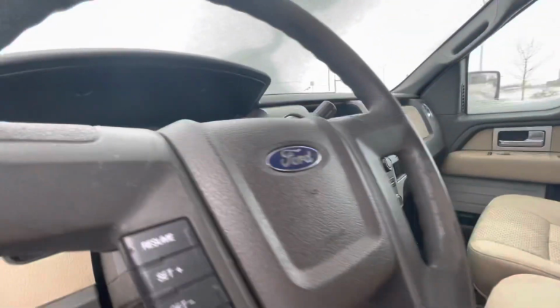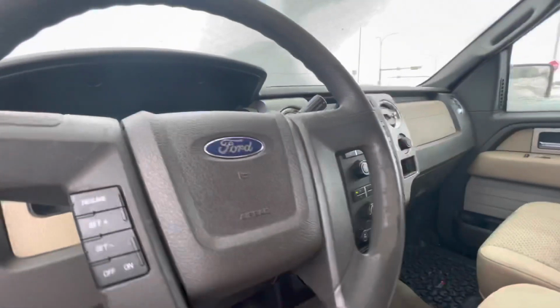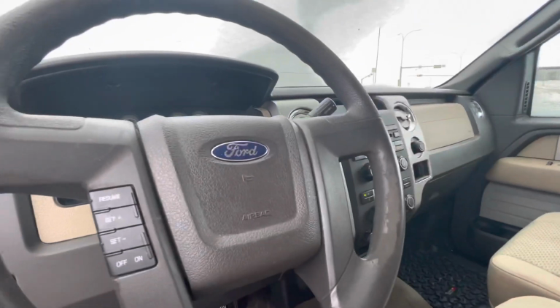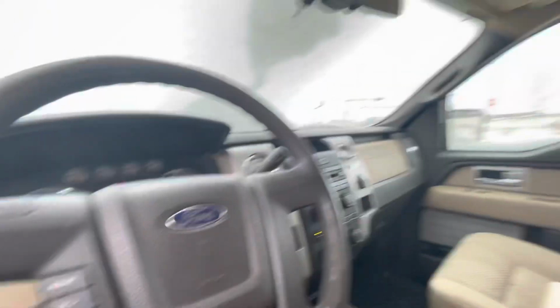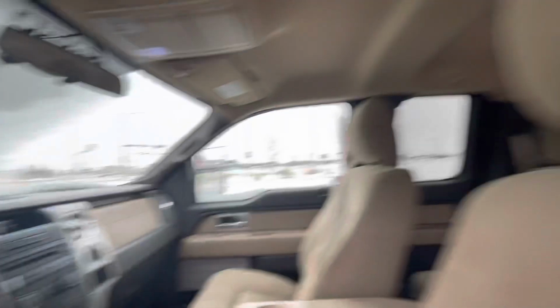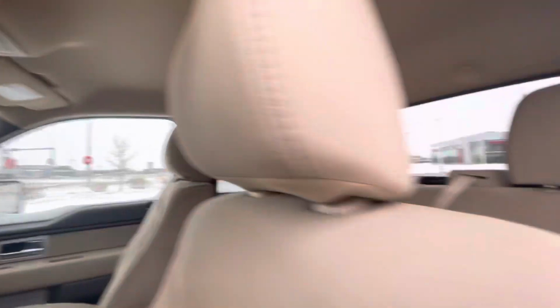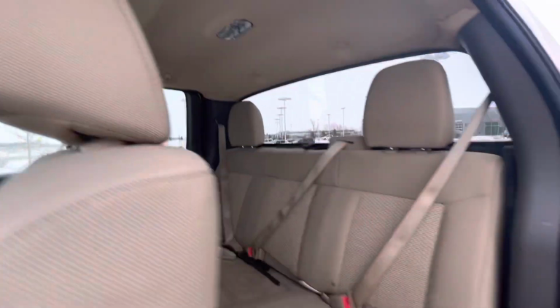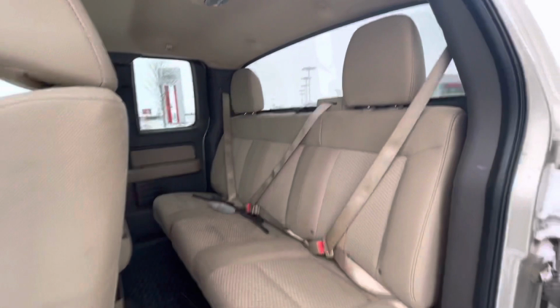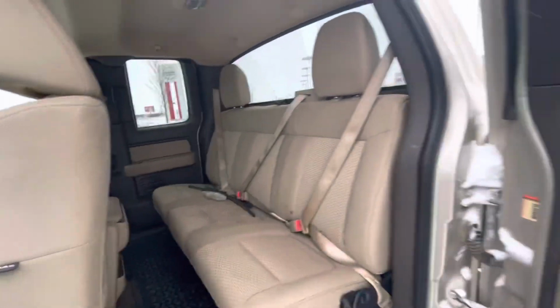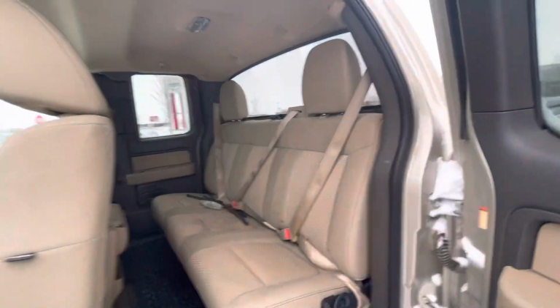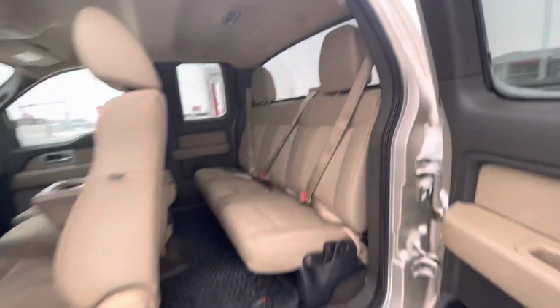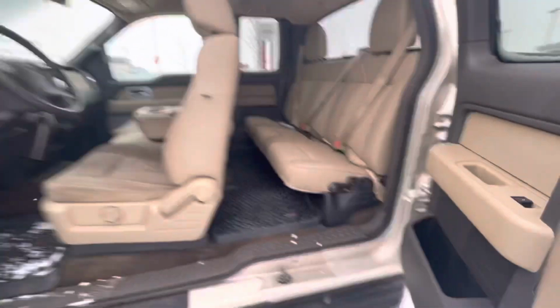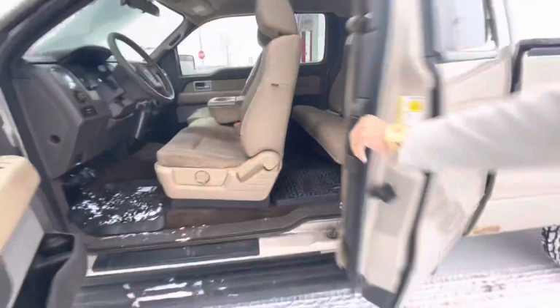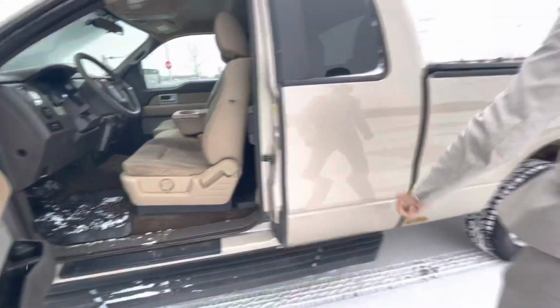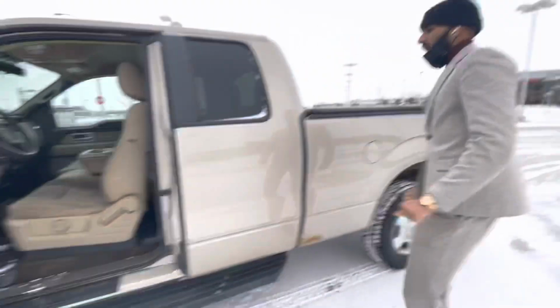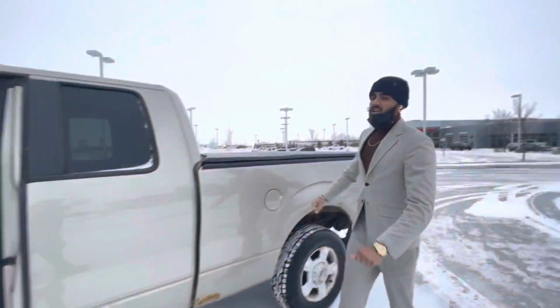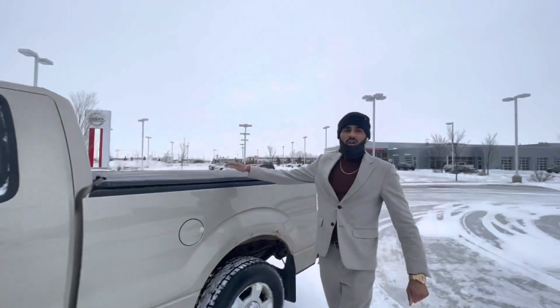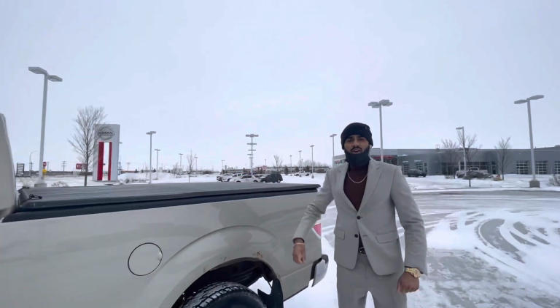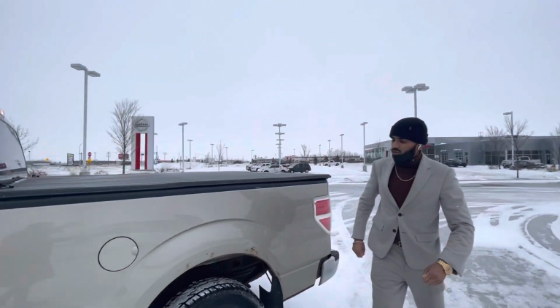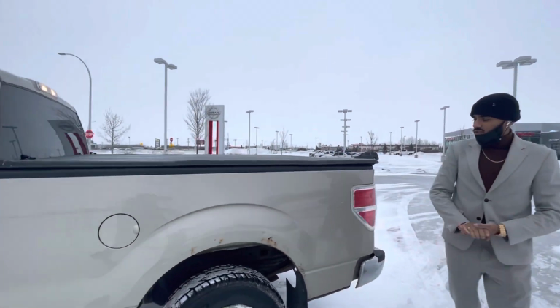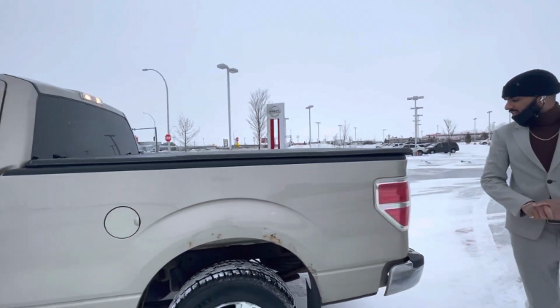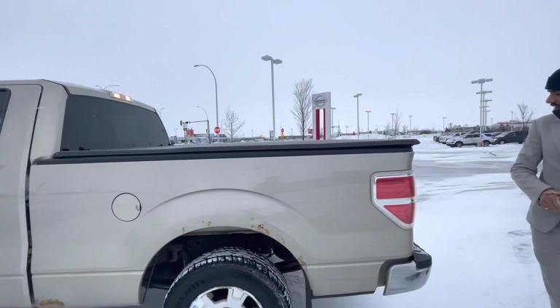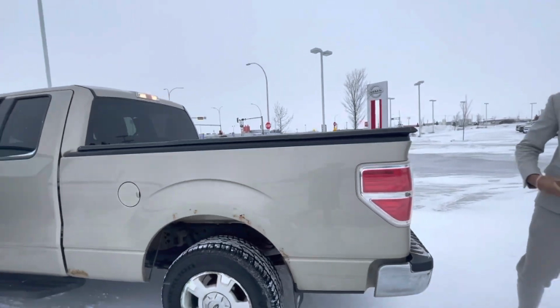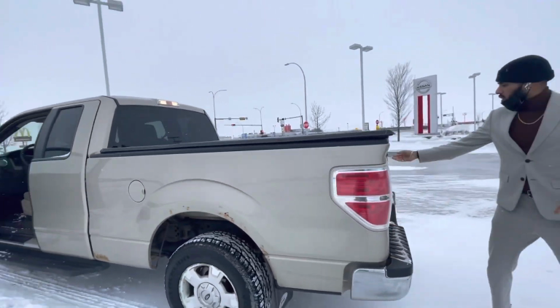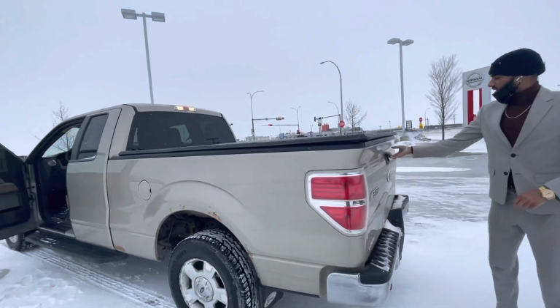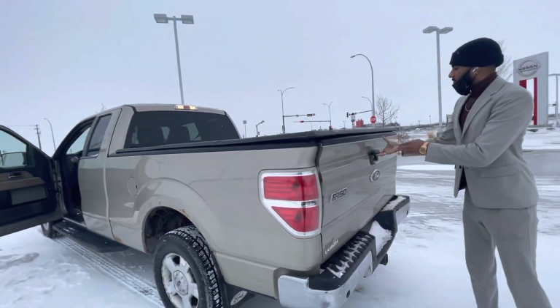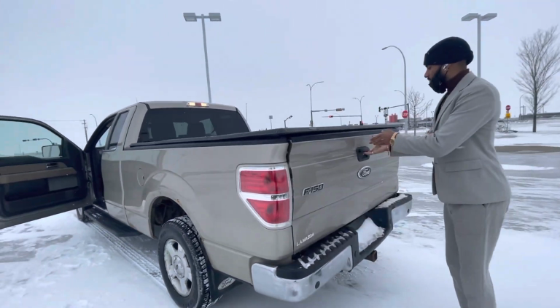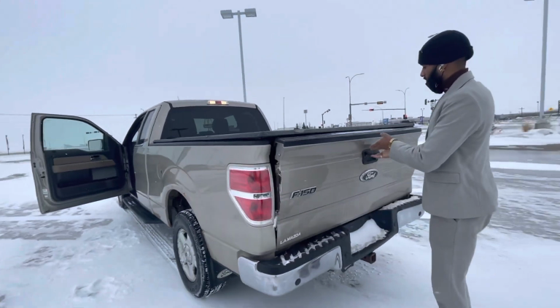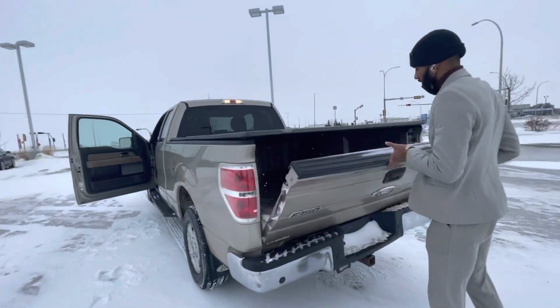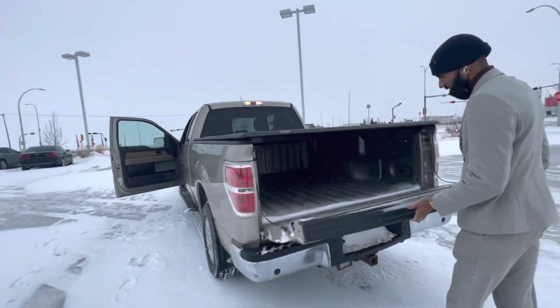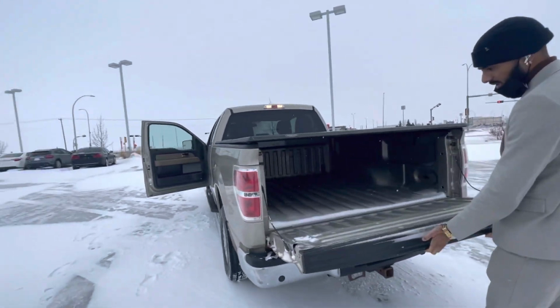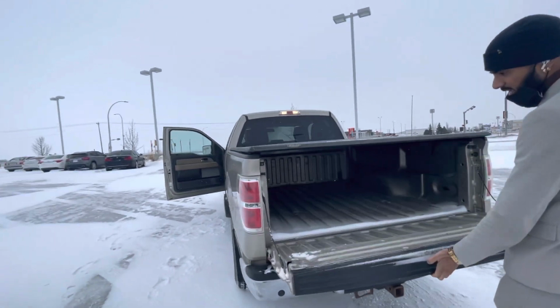Now you can also open up the second door like this — and there you go. So you get a good amount of space from the back, a ton of covered storage with the truck itself. Opening this up — that's your whole bed right there.